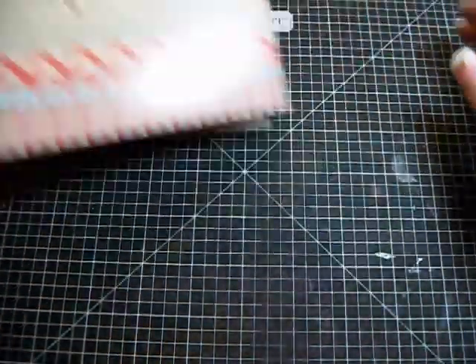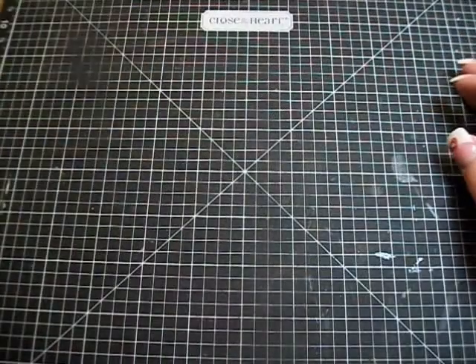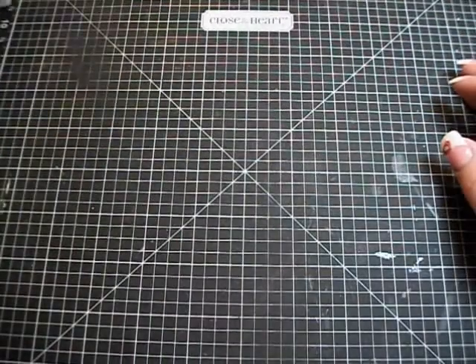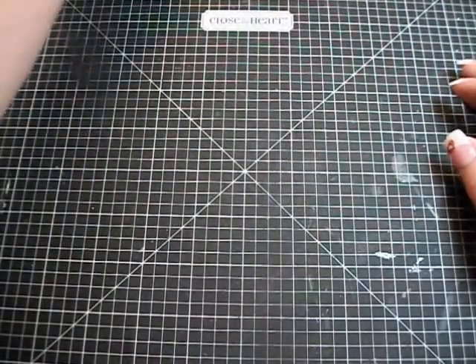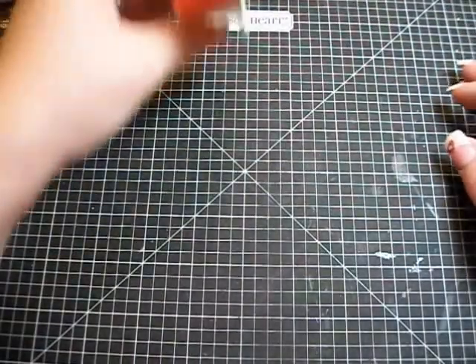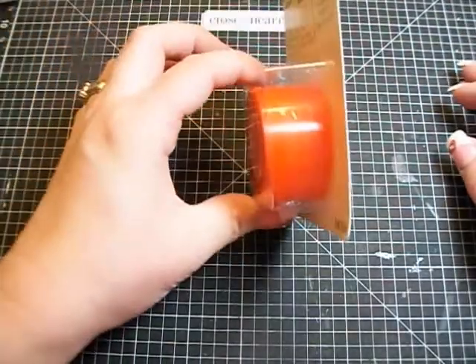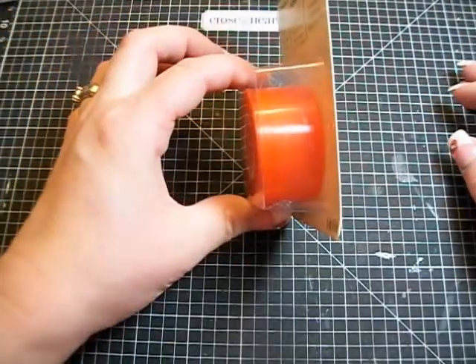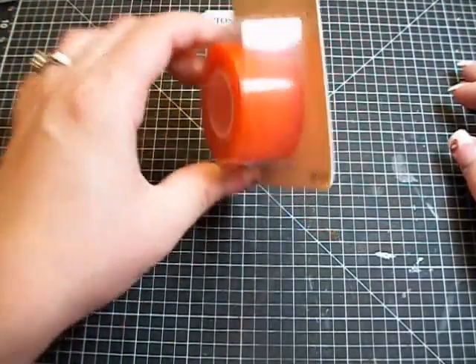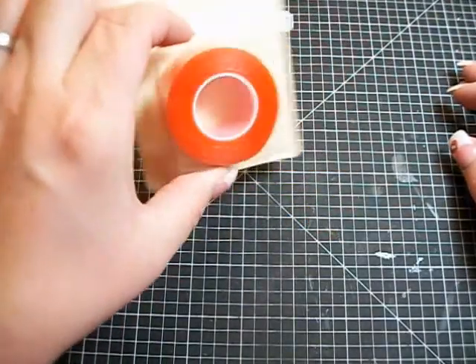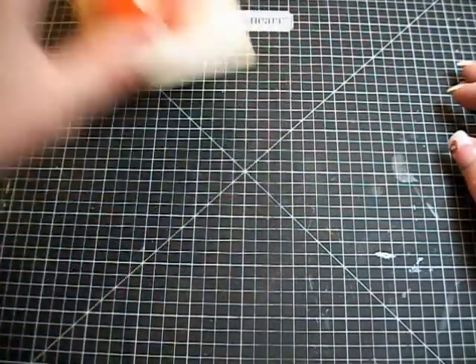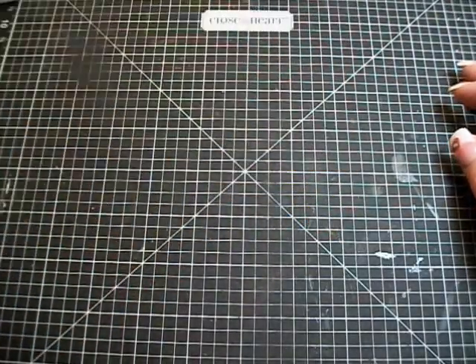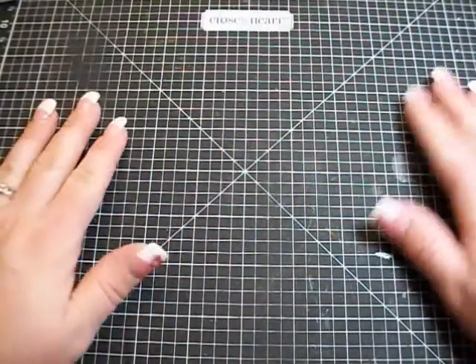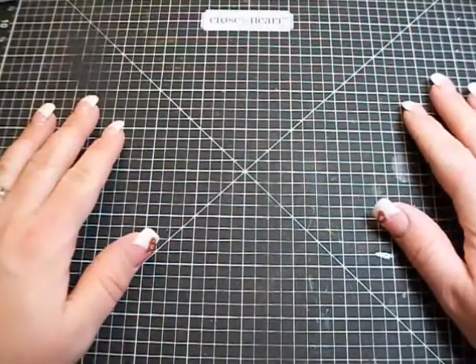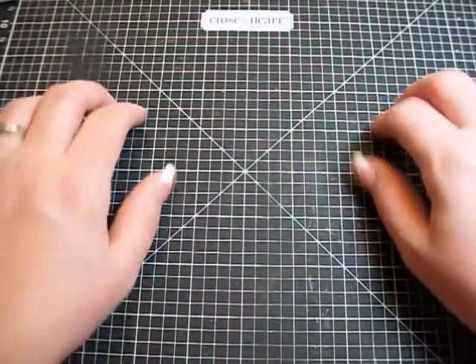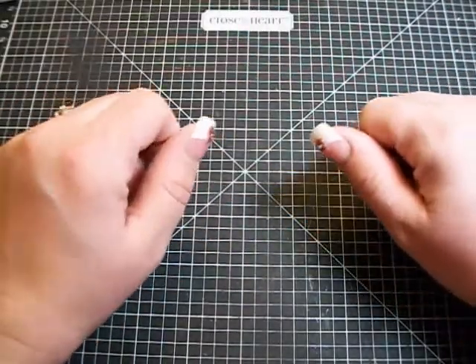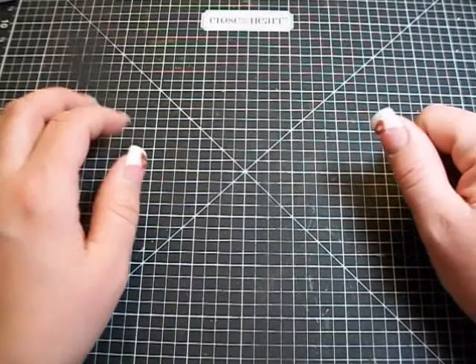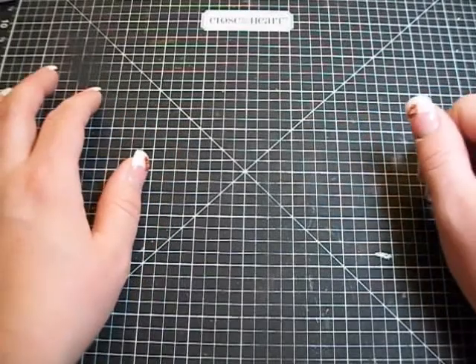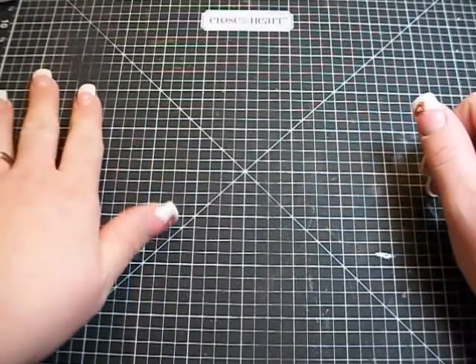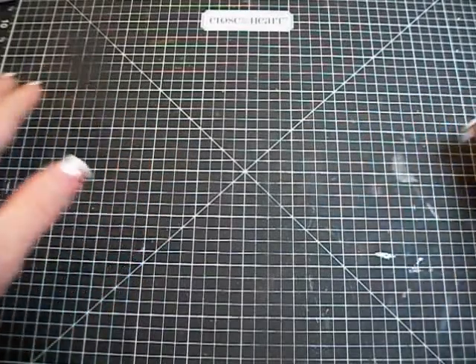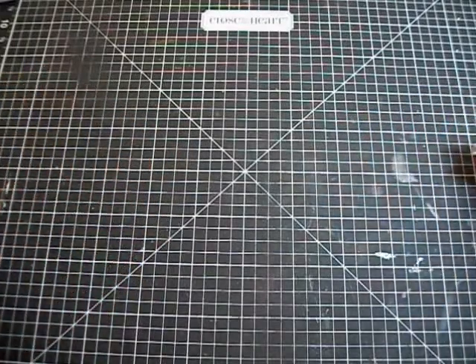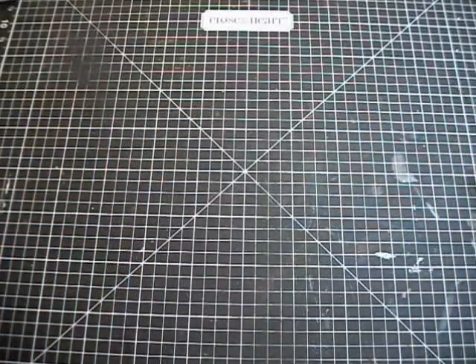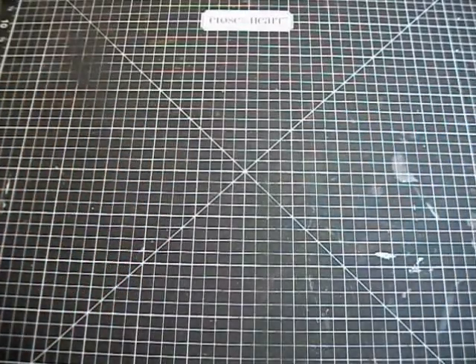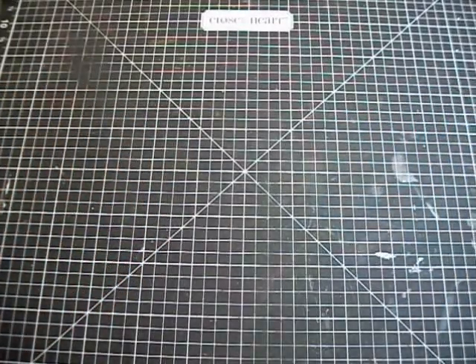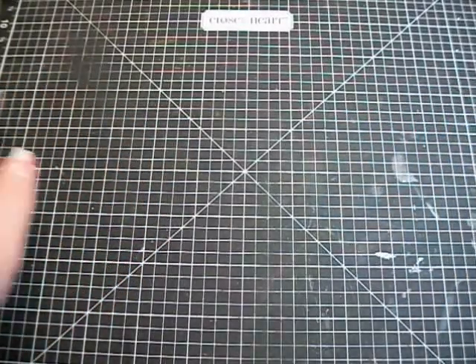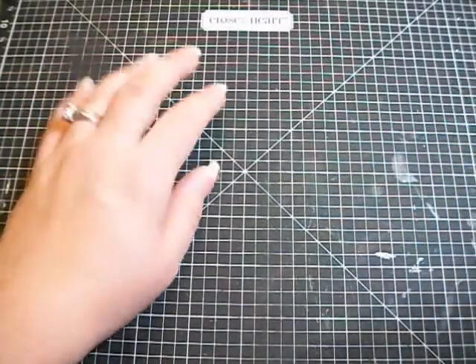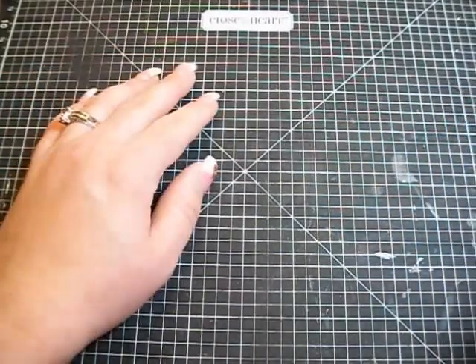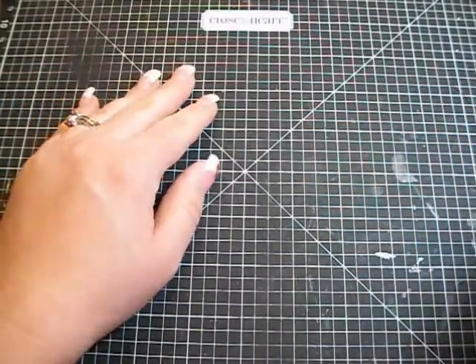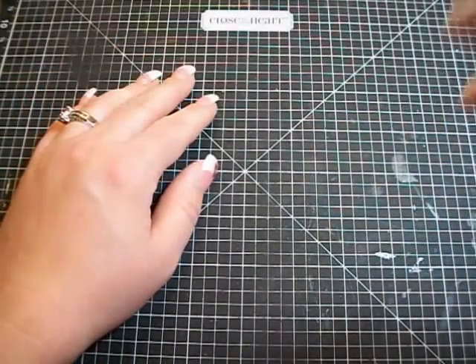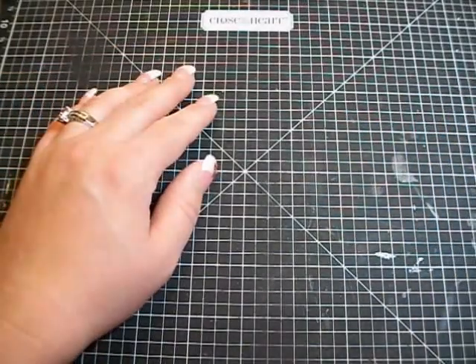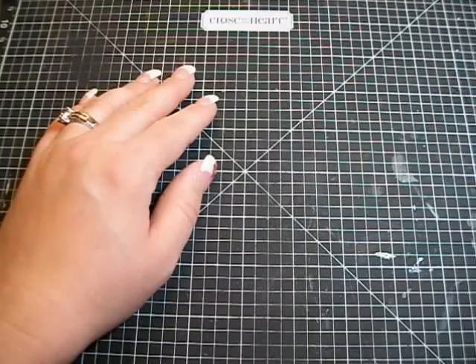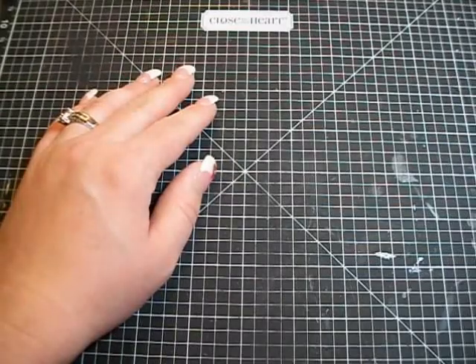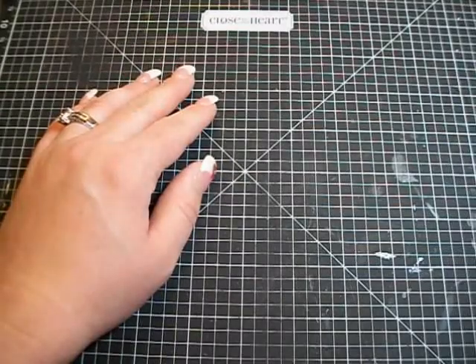And then just a roll of some red line tape. Anyways, that's my little haul. I hope you guys are having a great day and I should be back later today with a couple of projects. Talk to you guys later, bye!